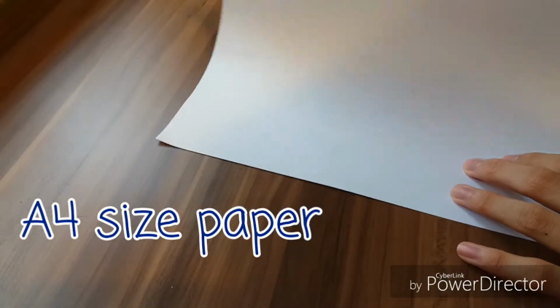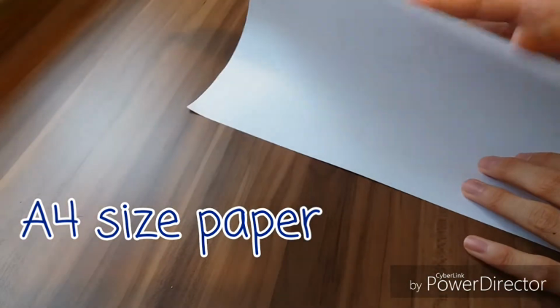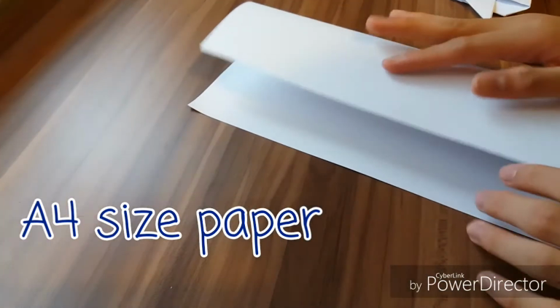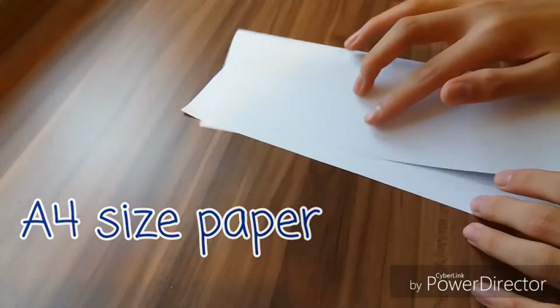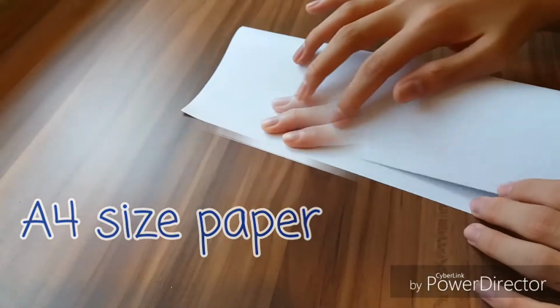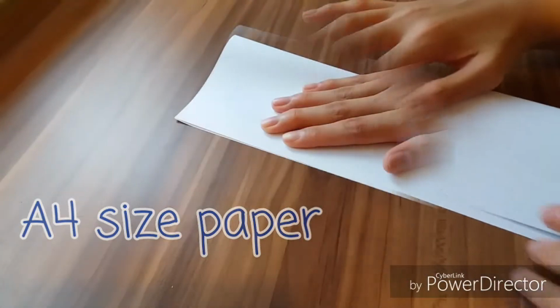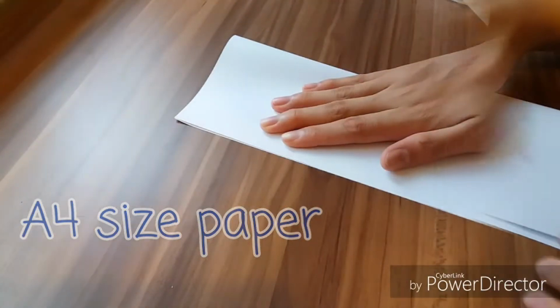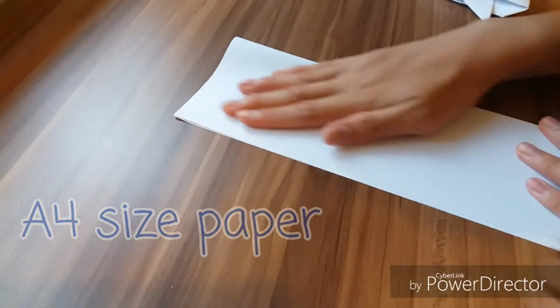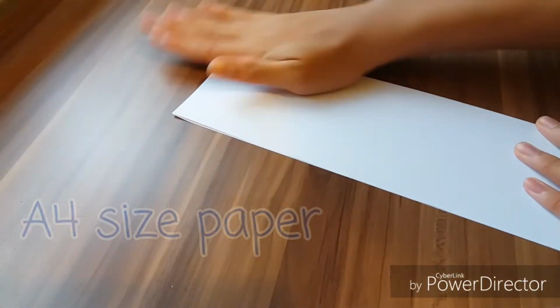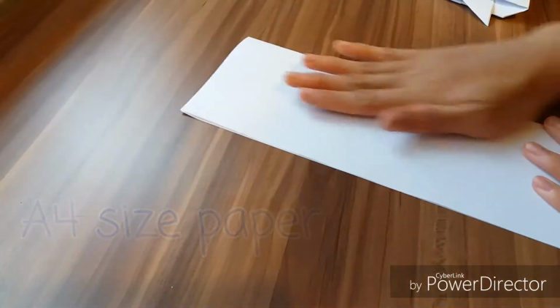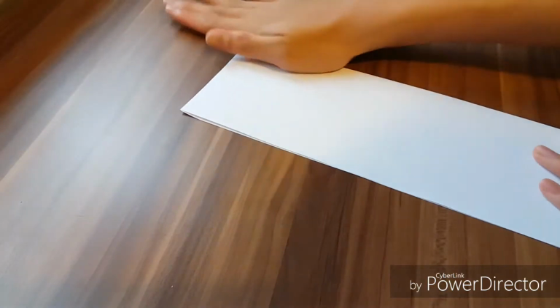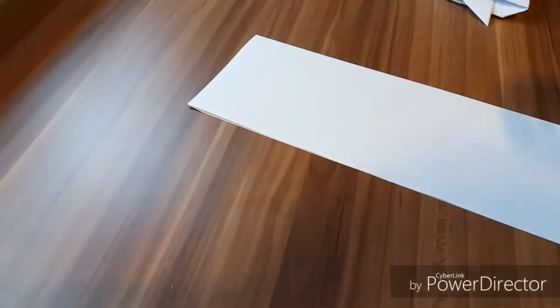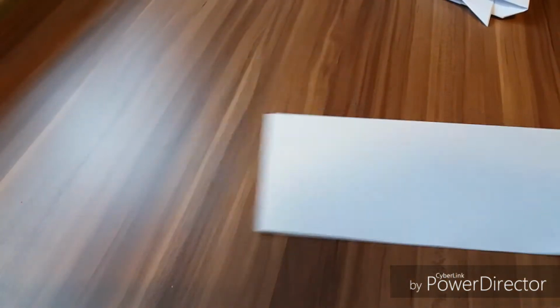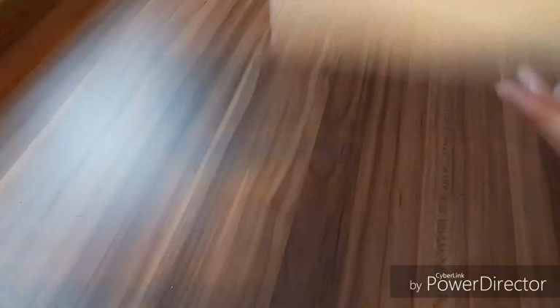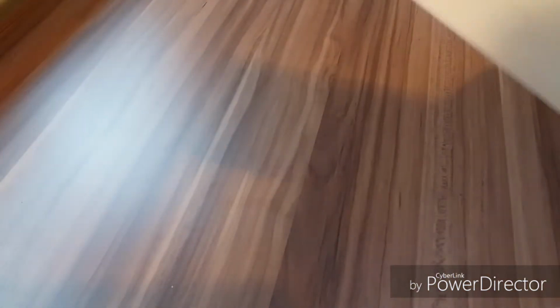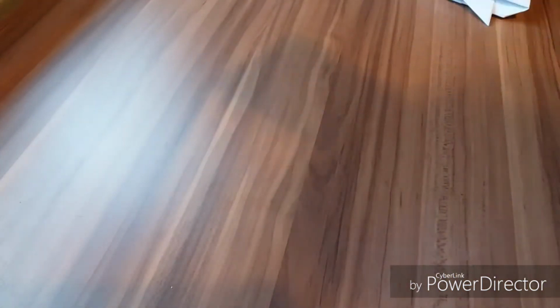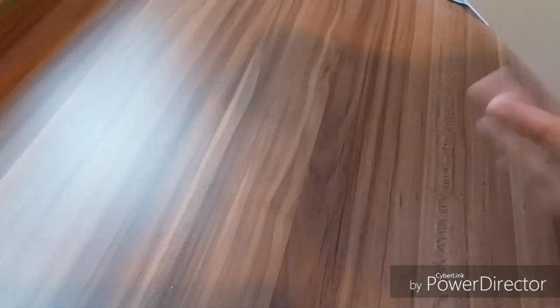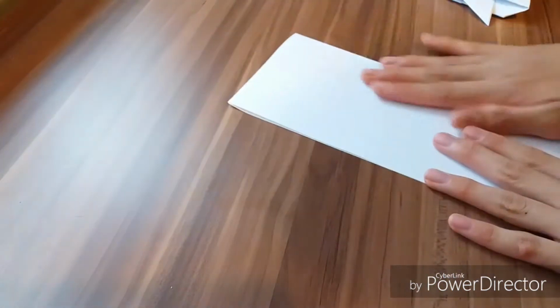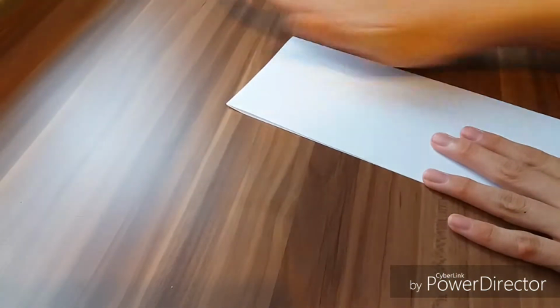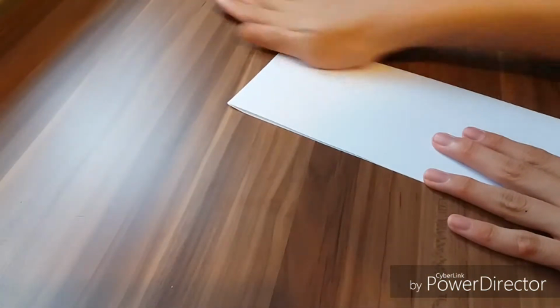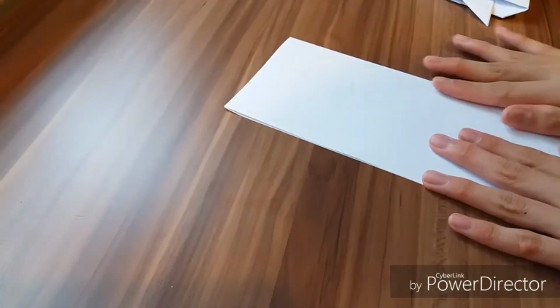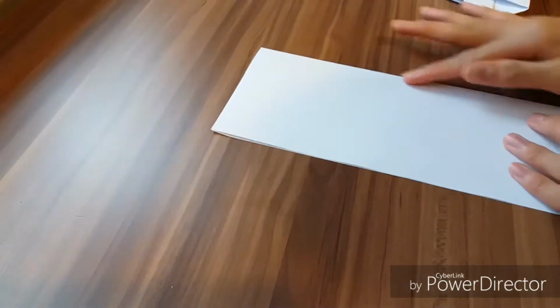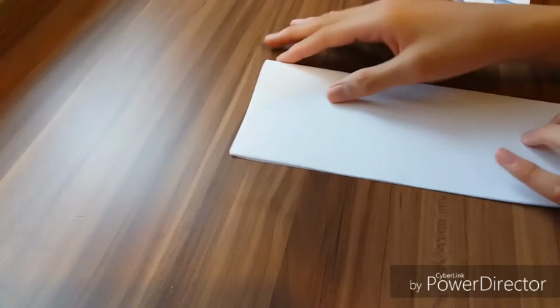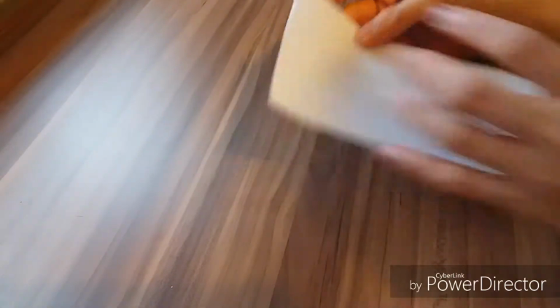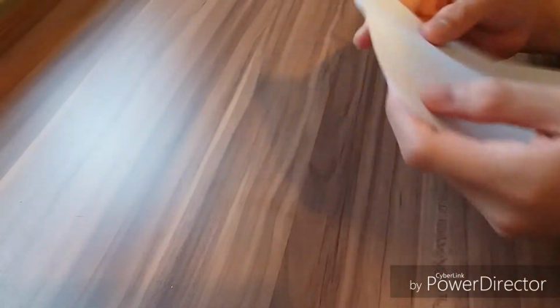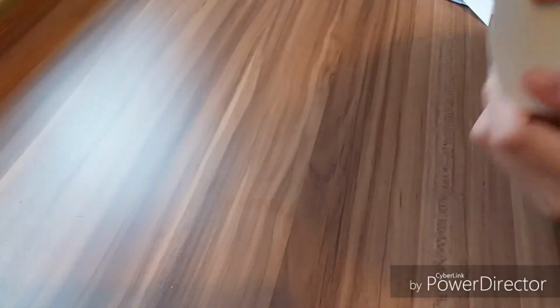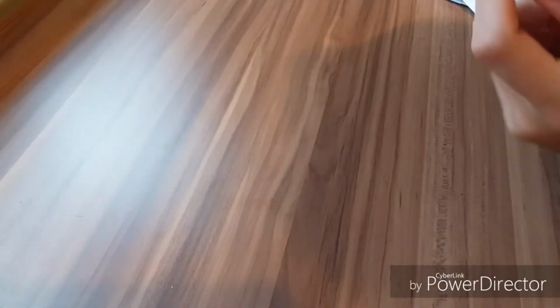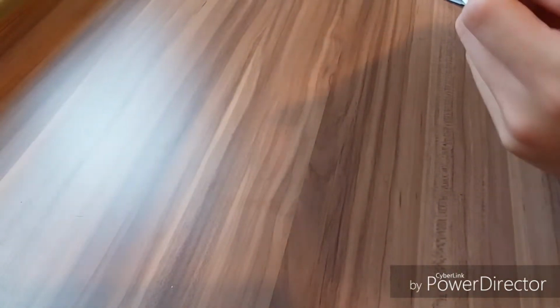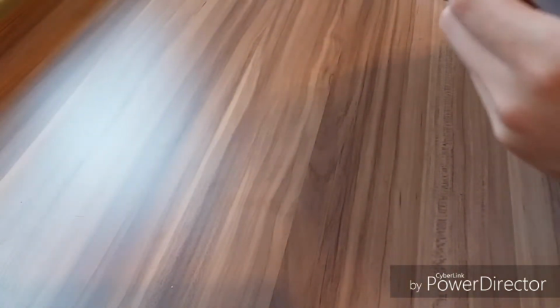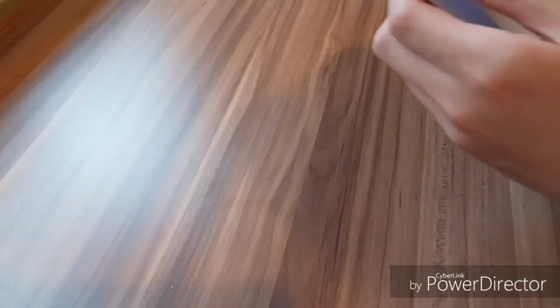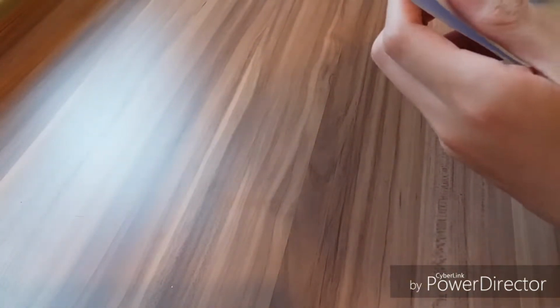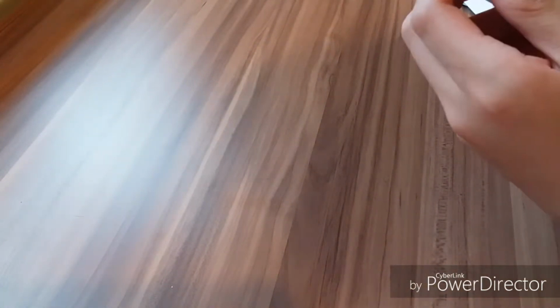We need an A4 size paper. The first step is to fold it in half — you can see a rectangular shaped paper right now — and then we'll need to make an X above.